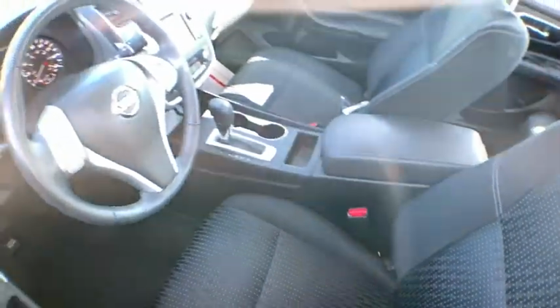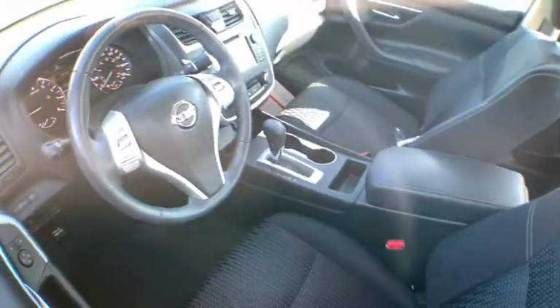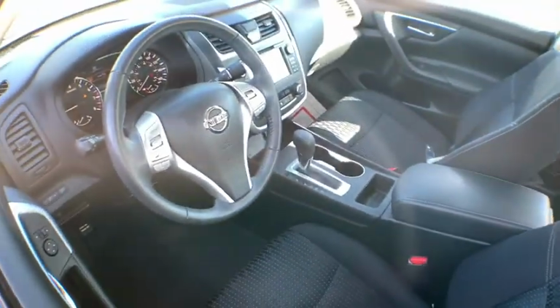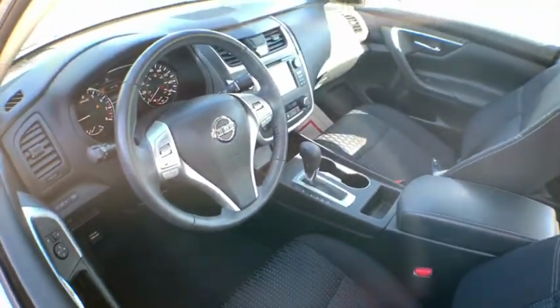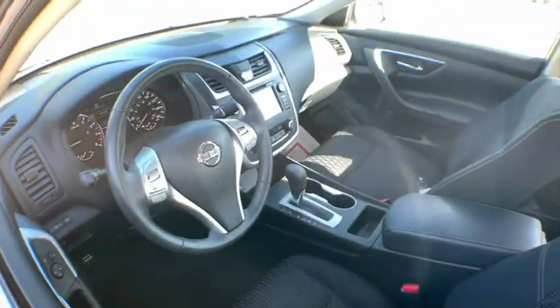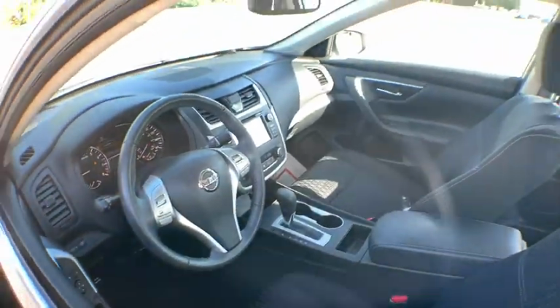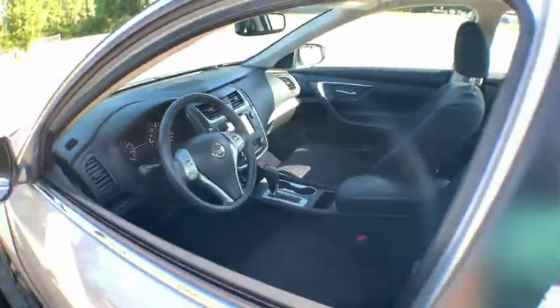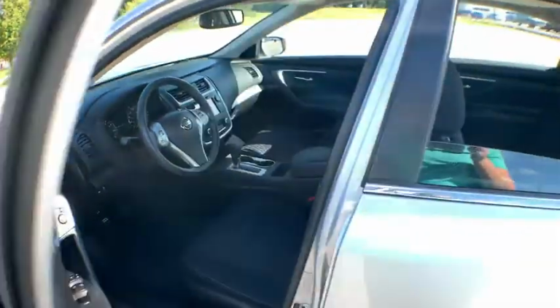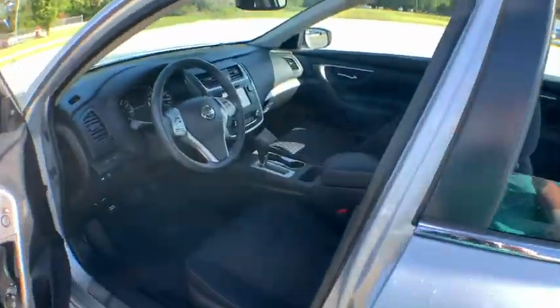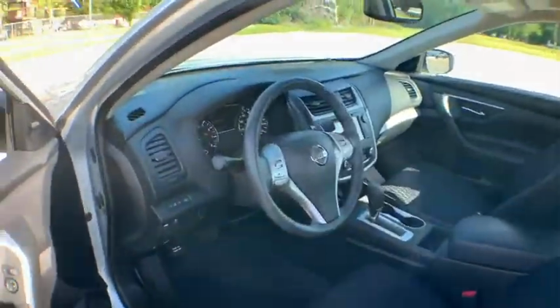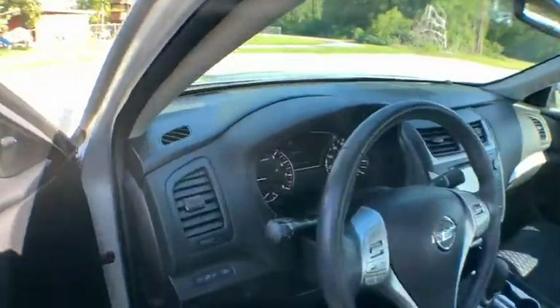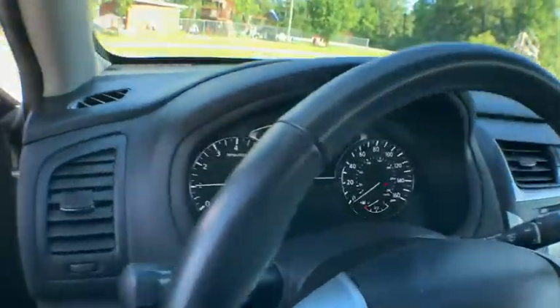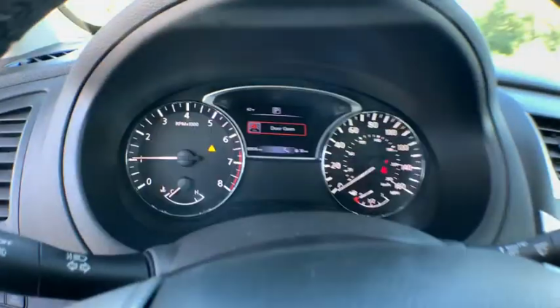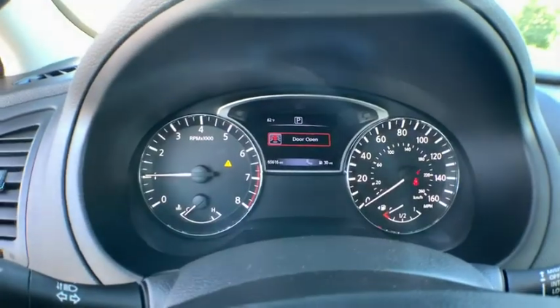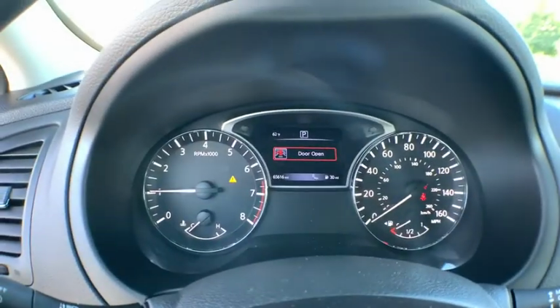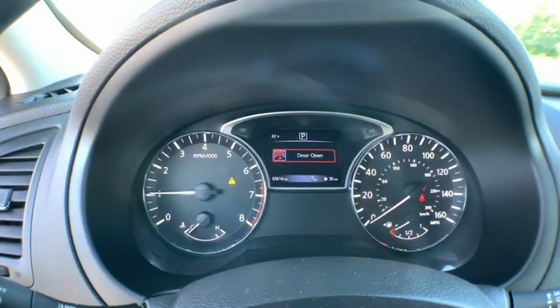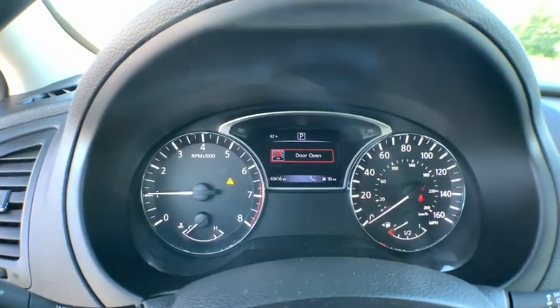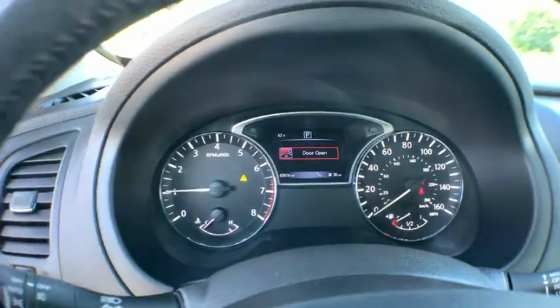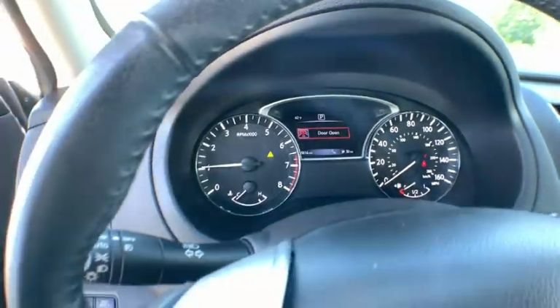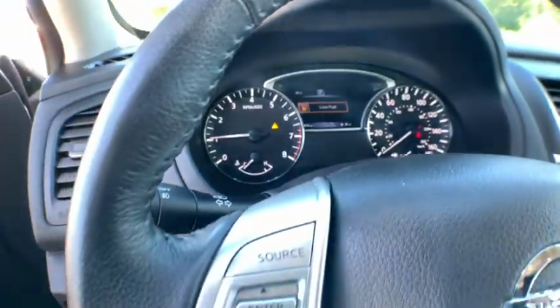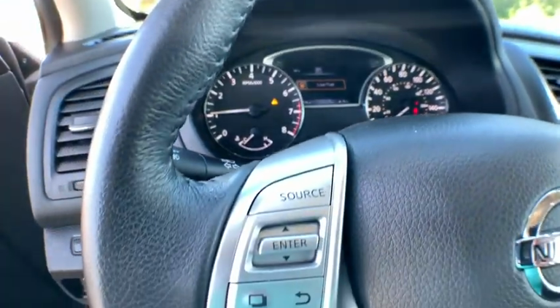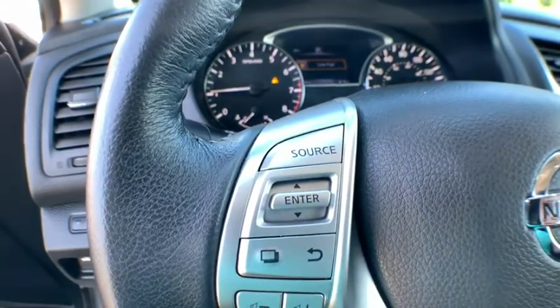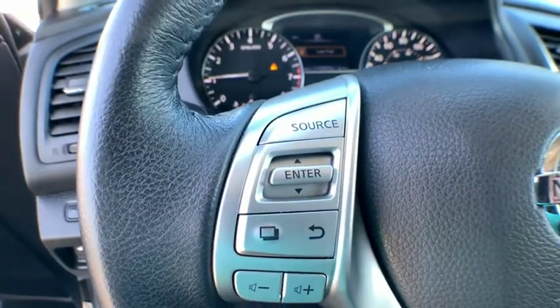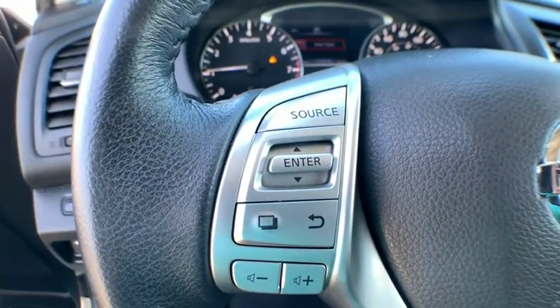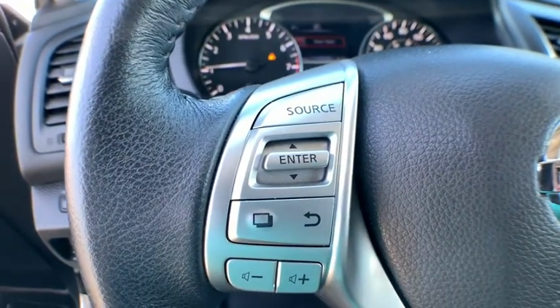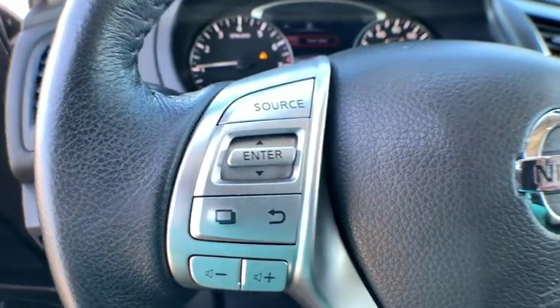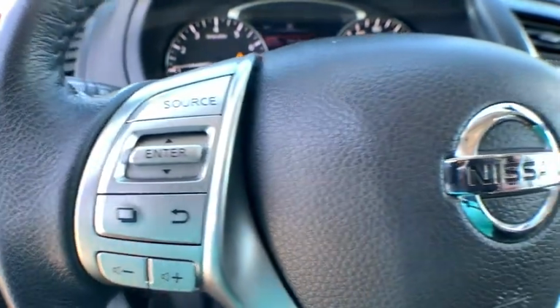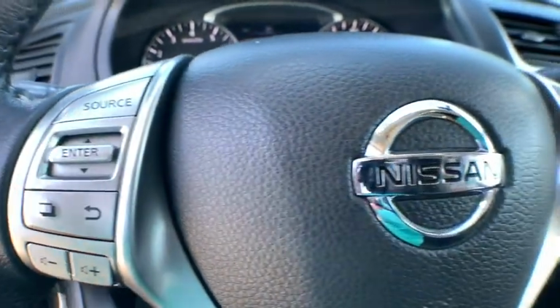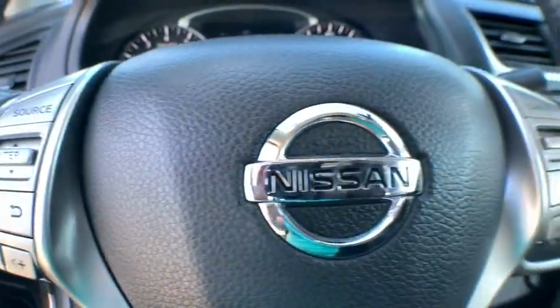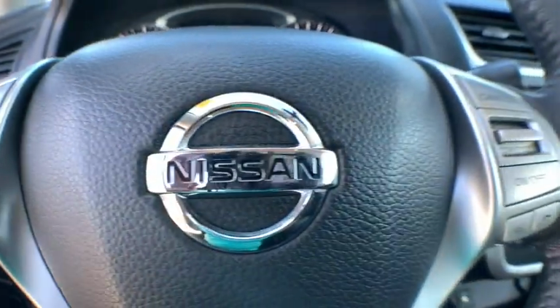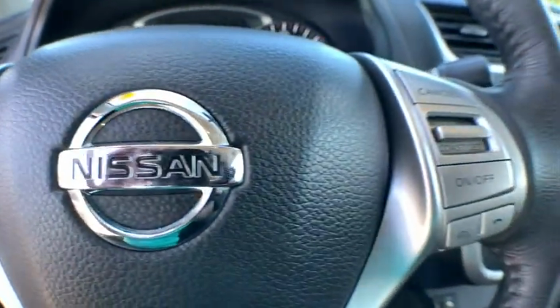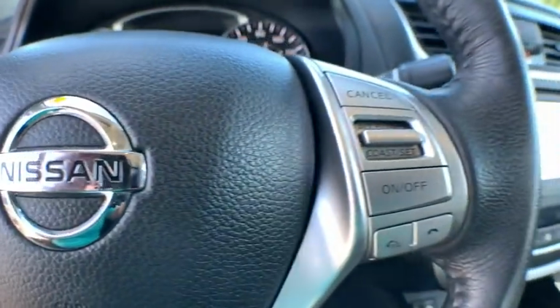This vehicle has less than 70,000 miles. Here are some of this vehicle's great options: Backup Camera, Anti-Lock Braking System, Steering Wheel Audio Controls, Keyless Entry, Remote Engine Start, Traction Control, Stability Control, Bluetooth.